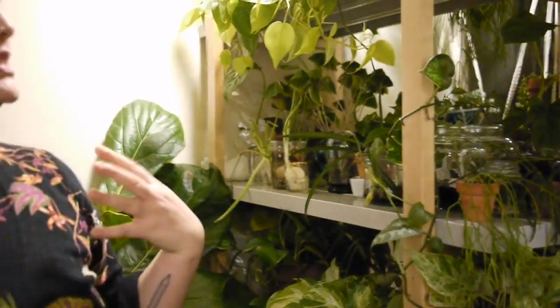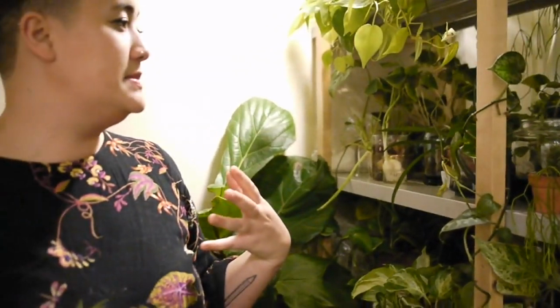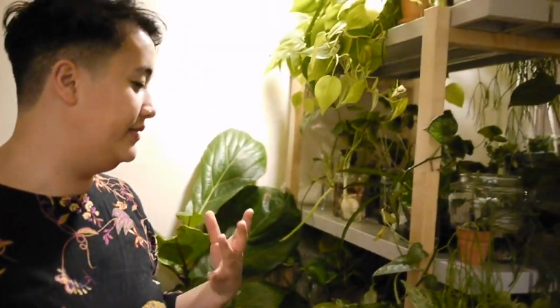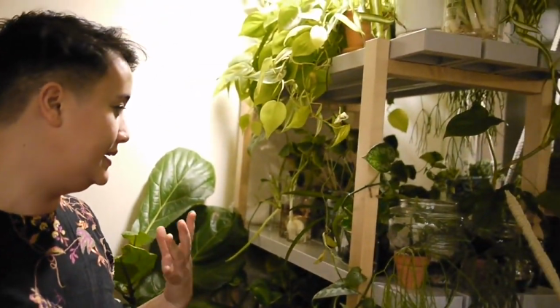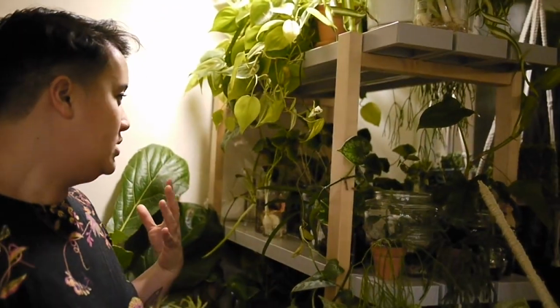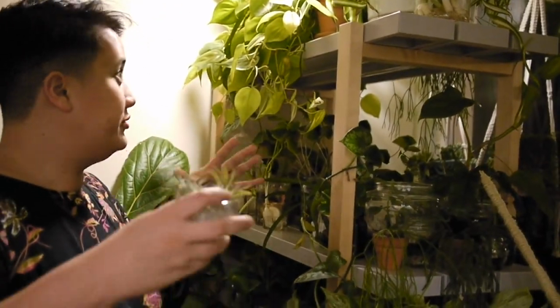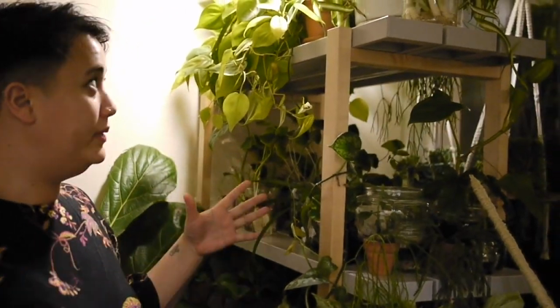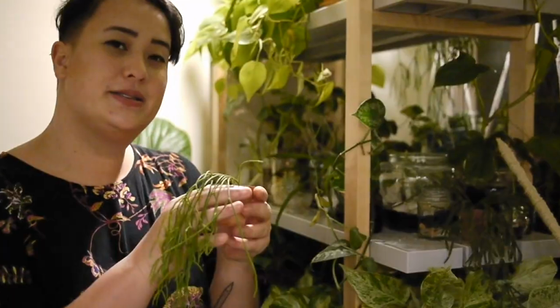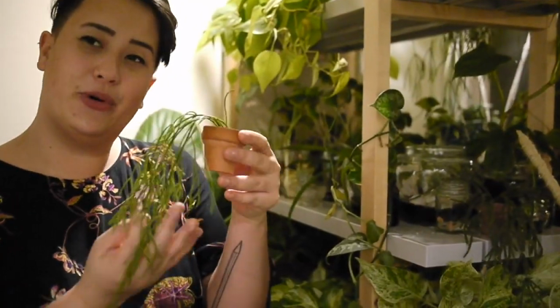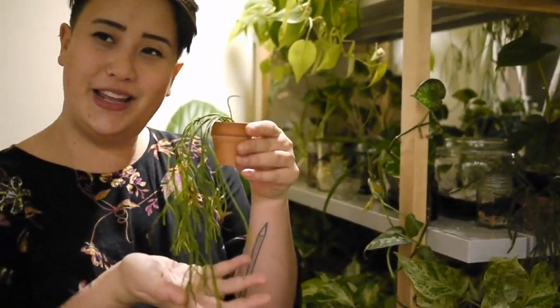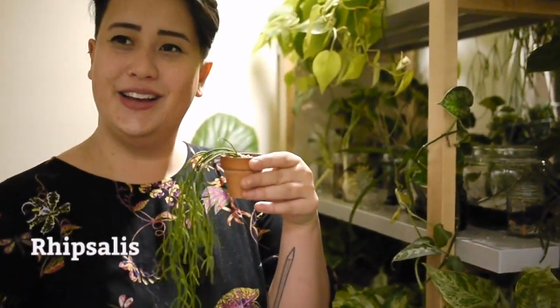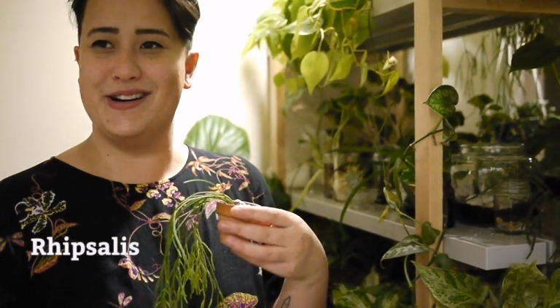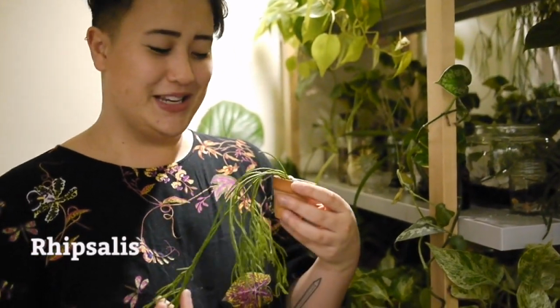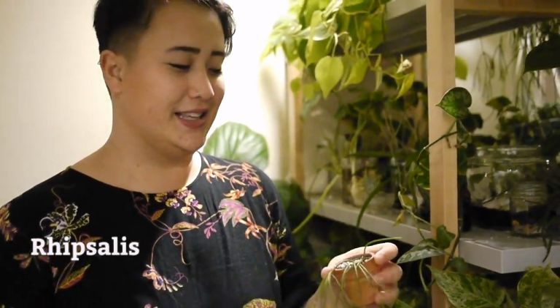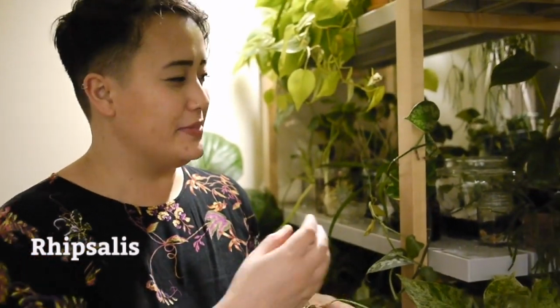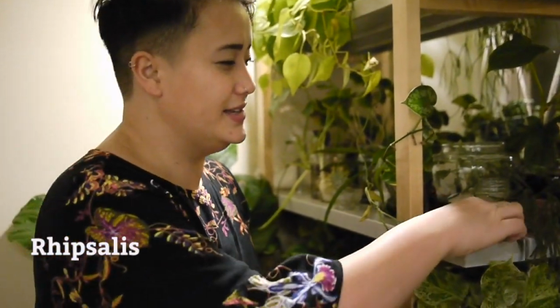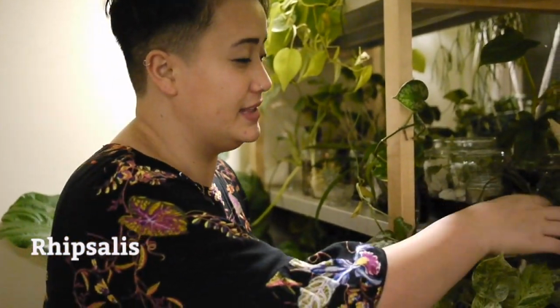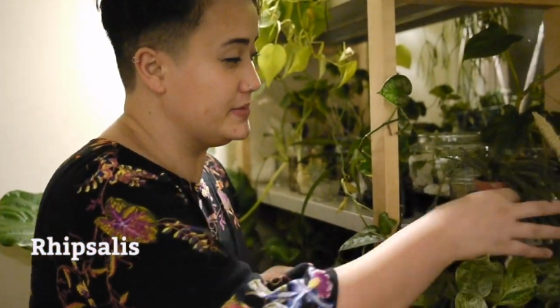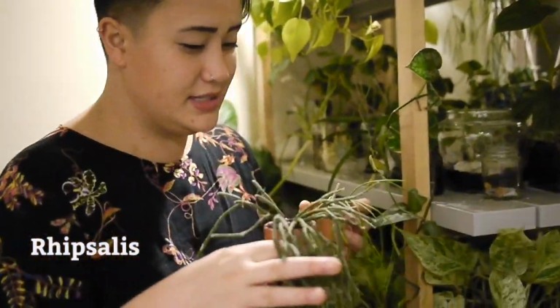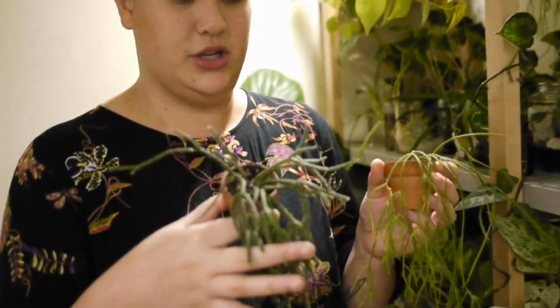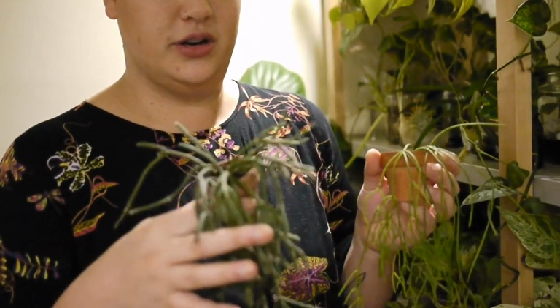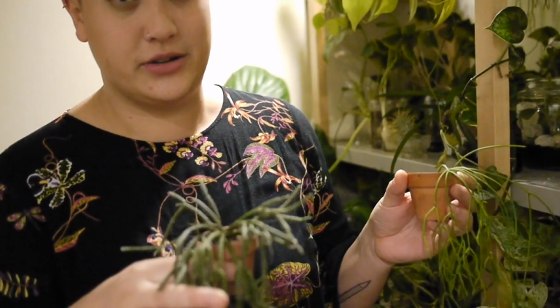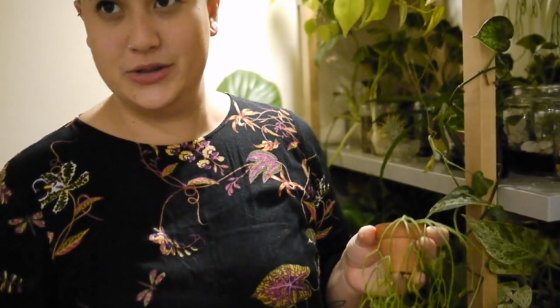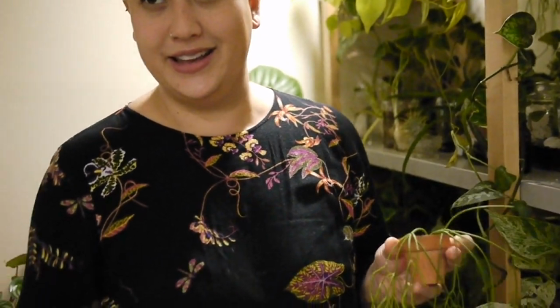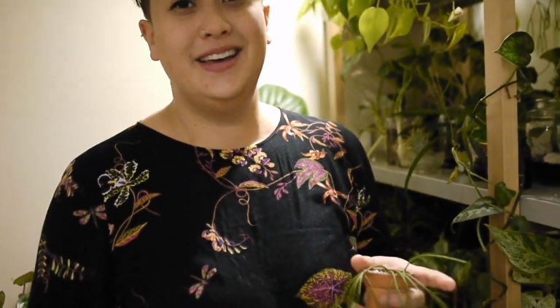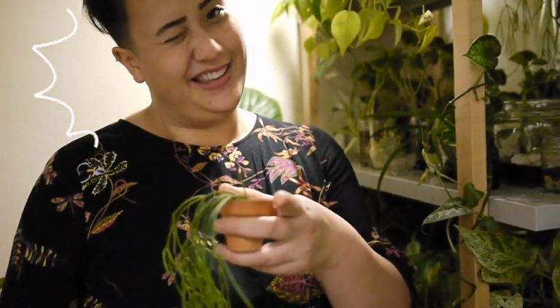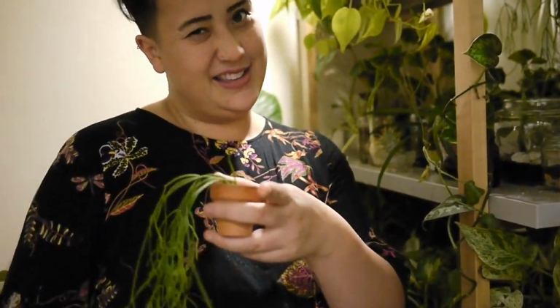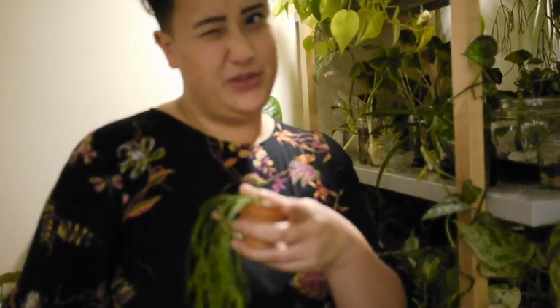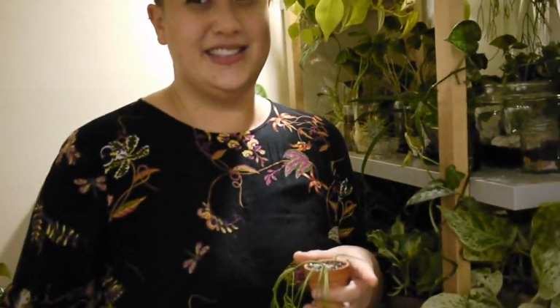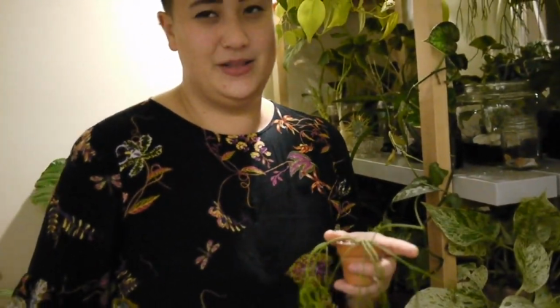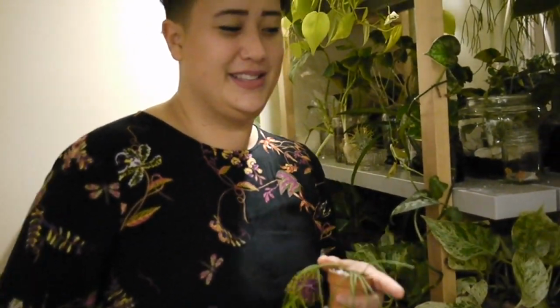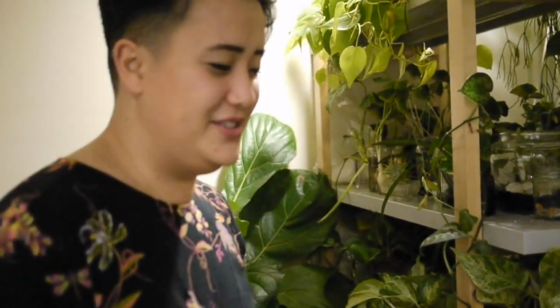Limited space means I have limited room for bigger plants, so more tinier additions like this Rhipsalis, this Hint, and this Rhipsalis, which I featured on my Instagram page recently. It's House Full of Plants — at House Full of Plants on IG.